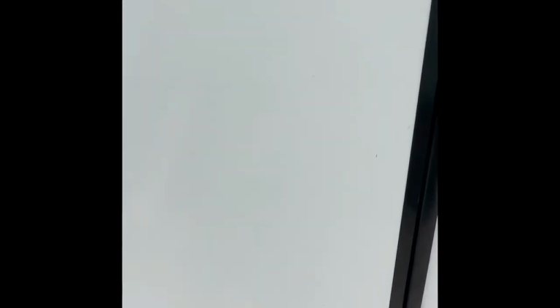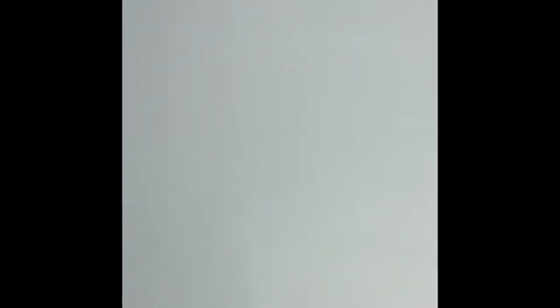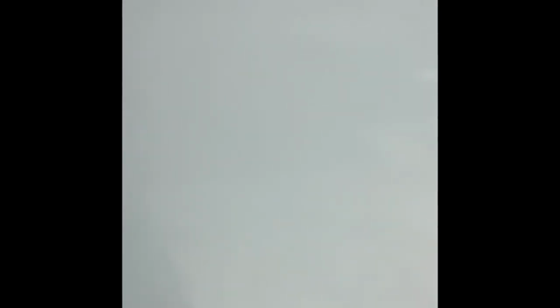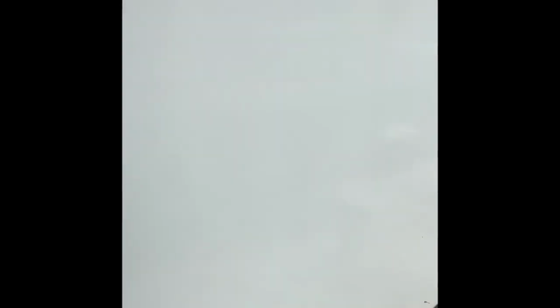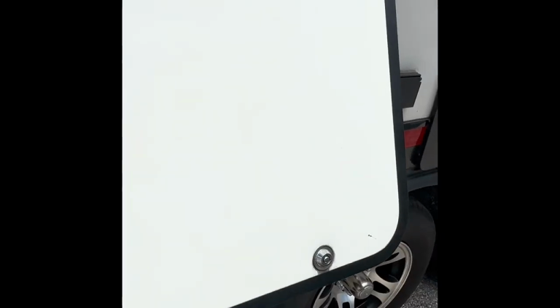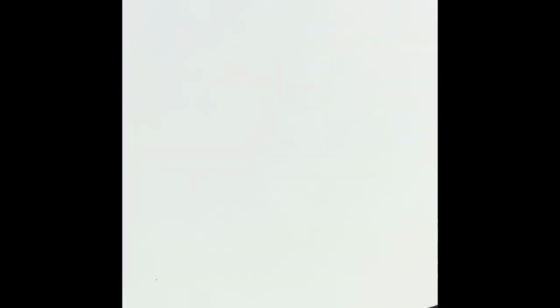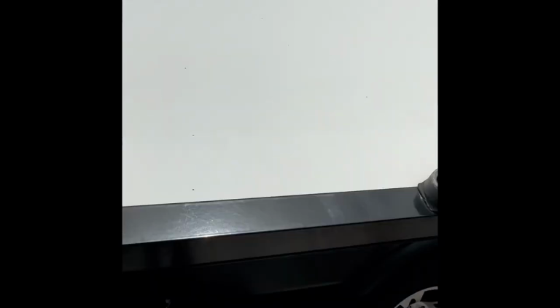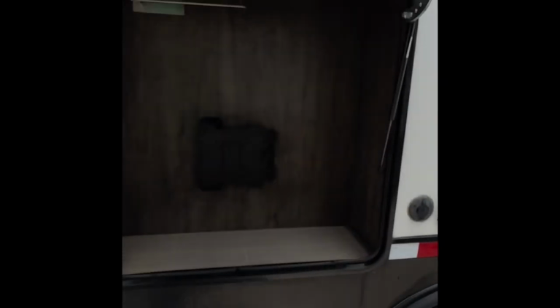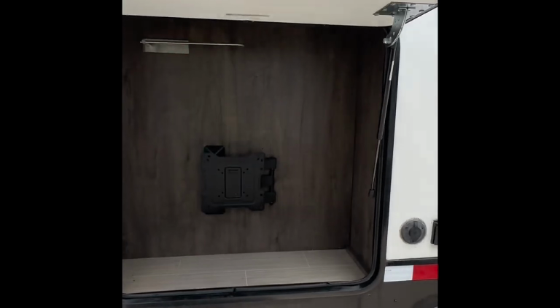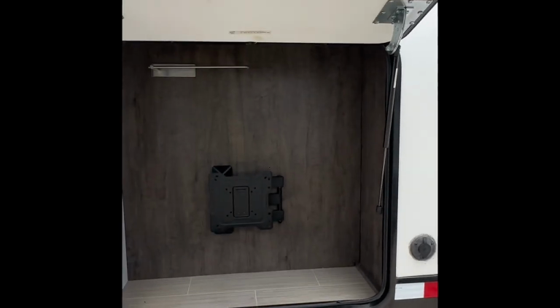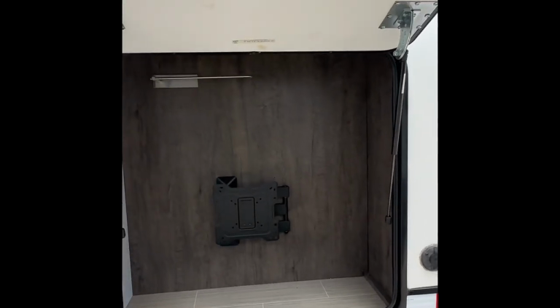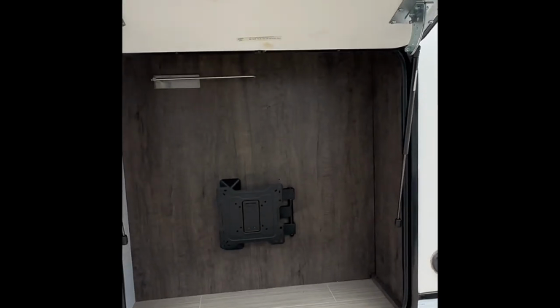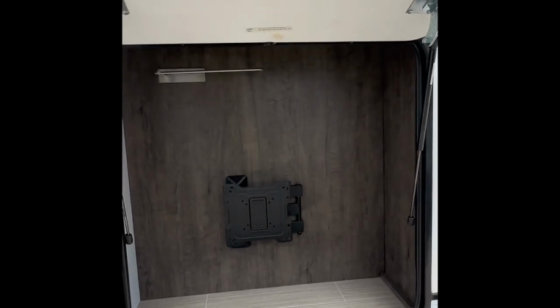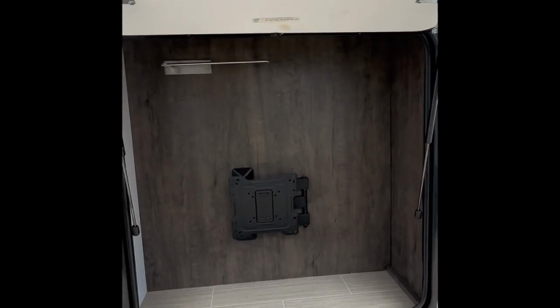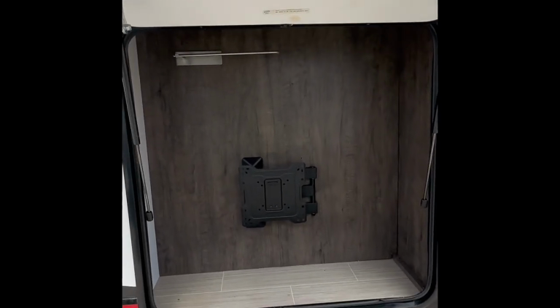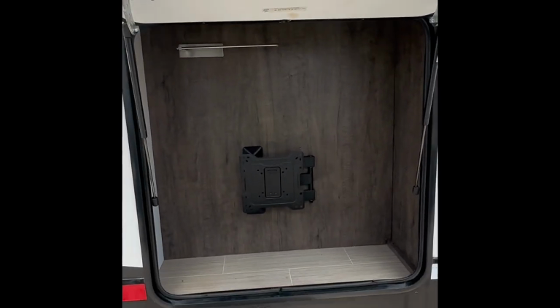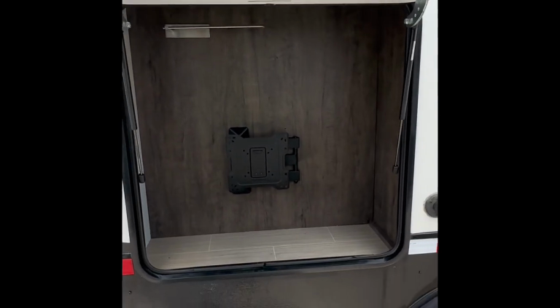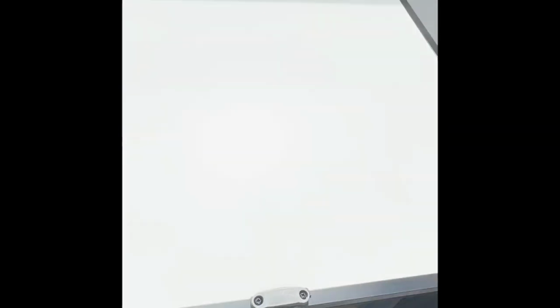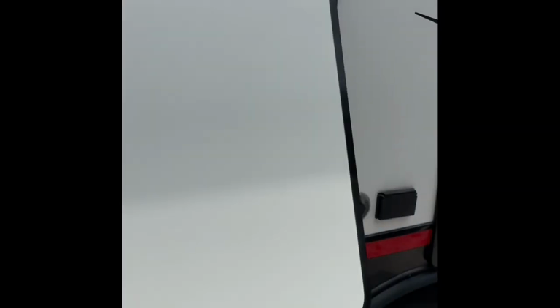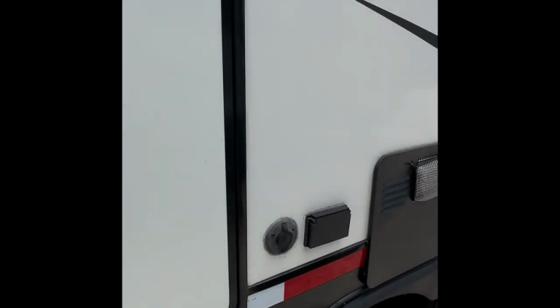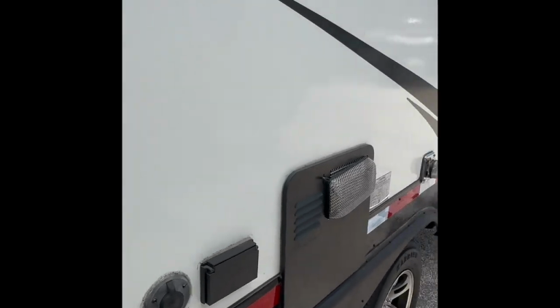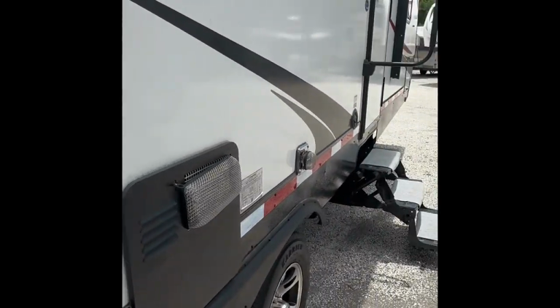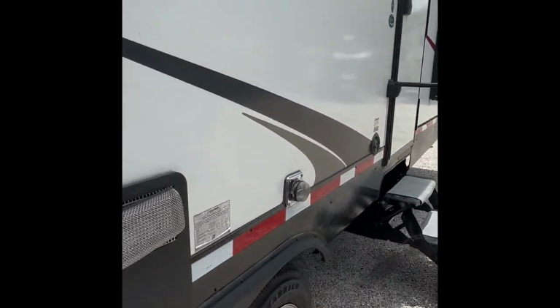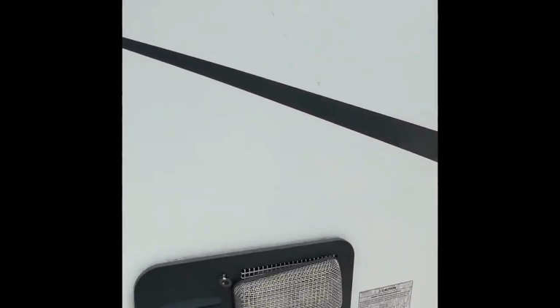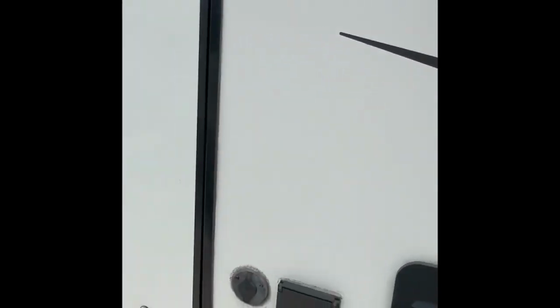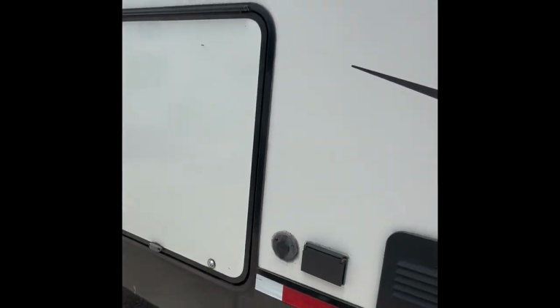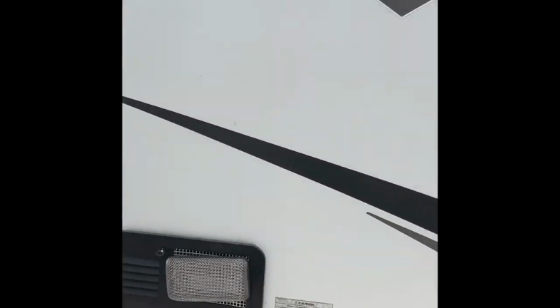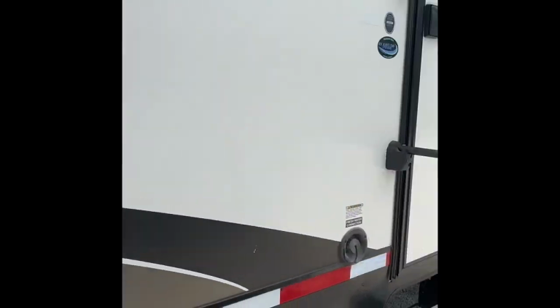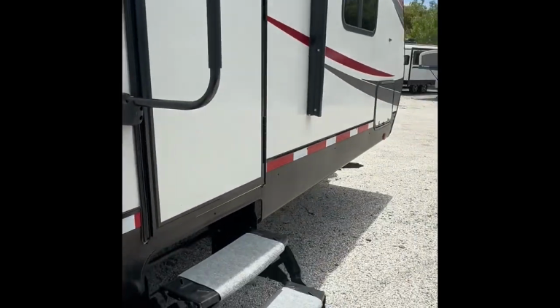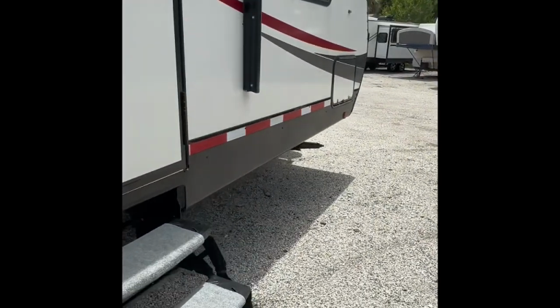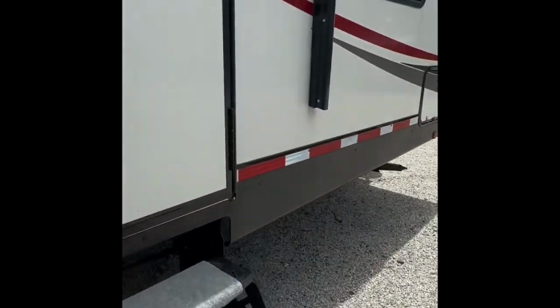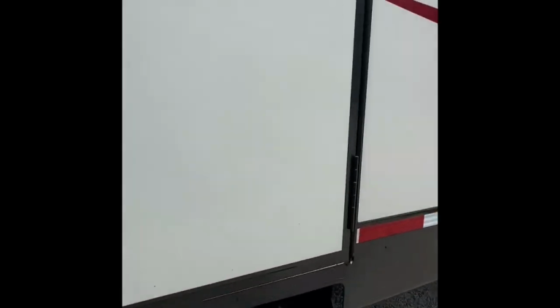Right here you have a TV mount that is outdoors, which is always very useful. Everybody likes to watch their TV when they're outside camping, and there's also an outdoor shower on the back. Now we'll head on in here.